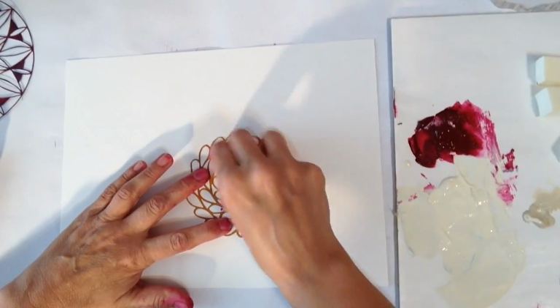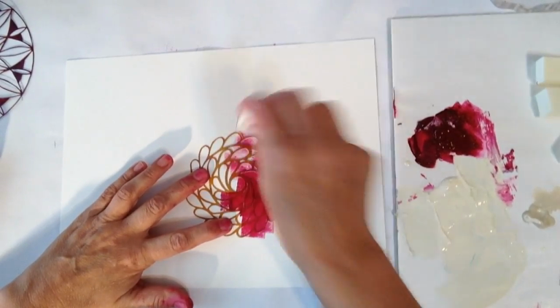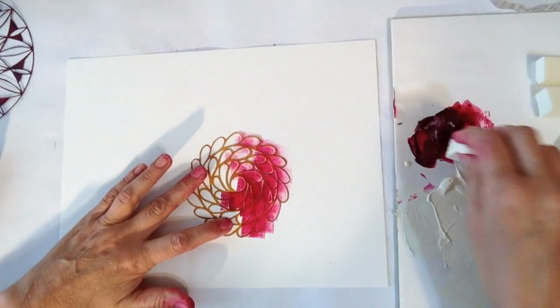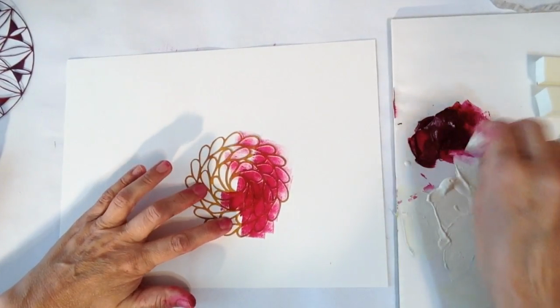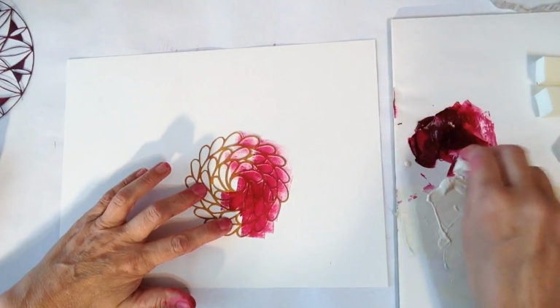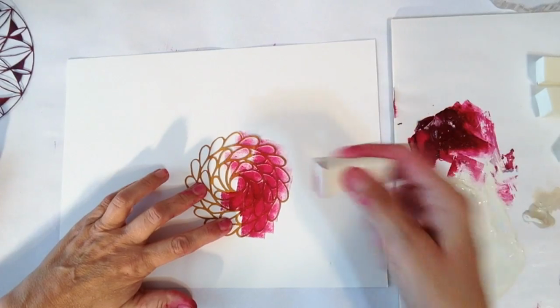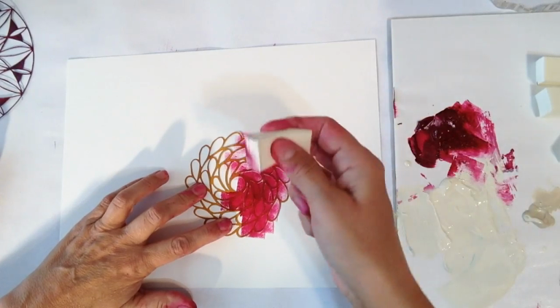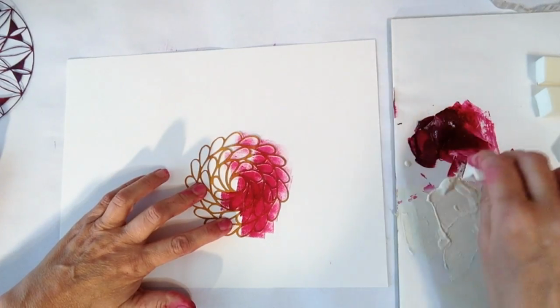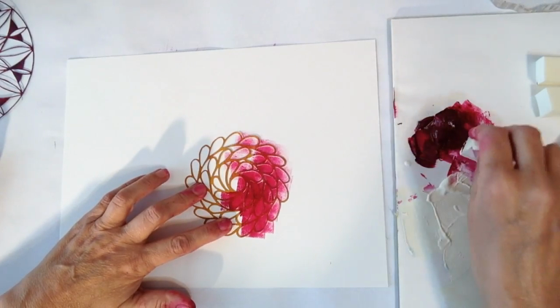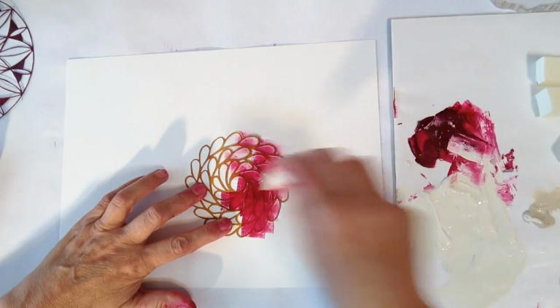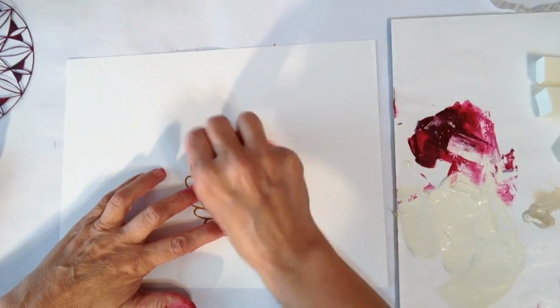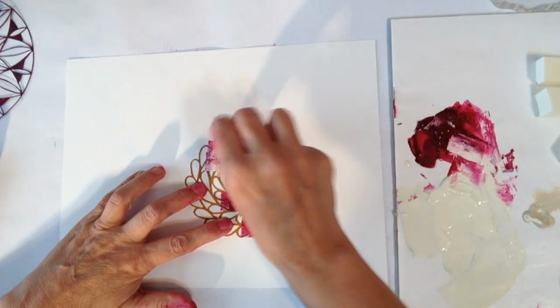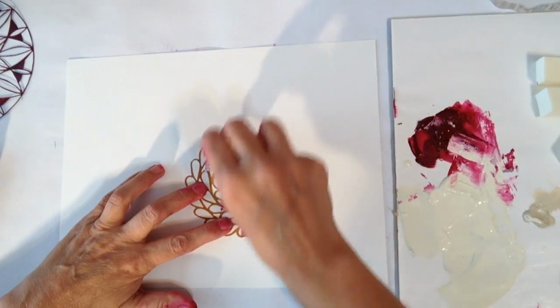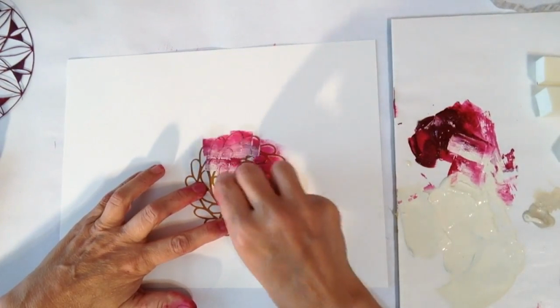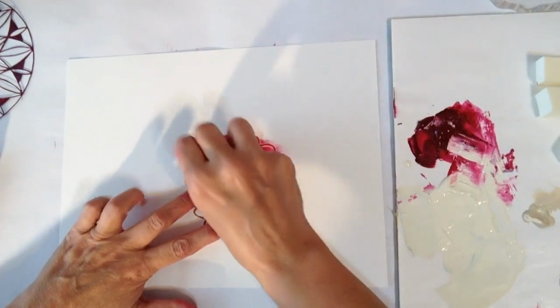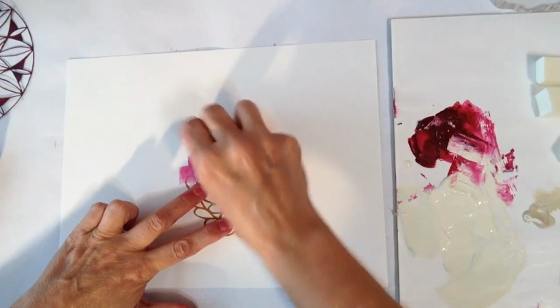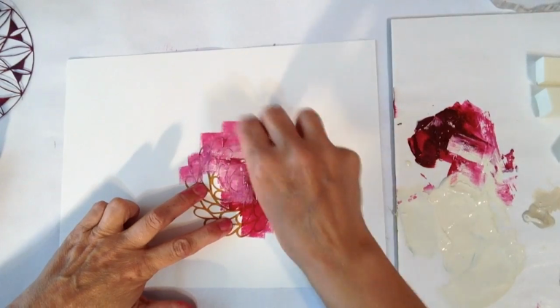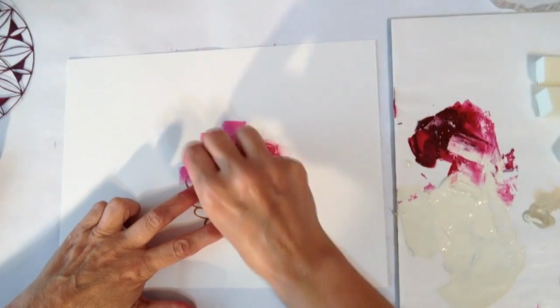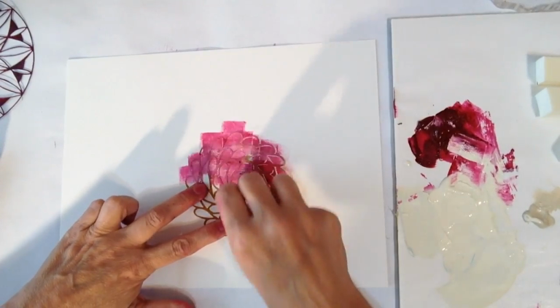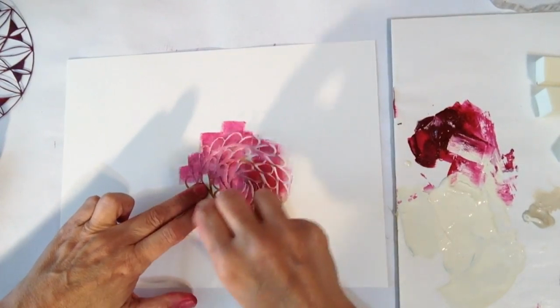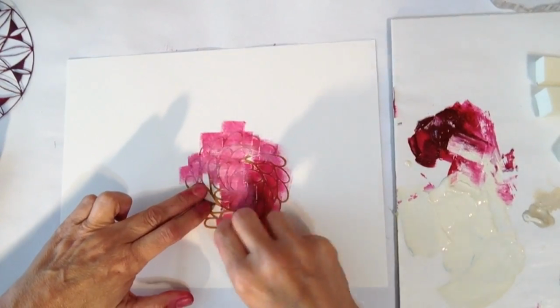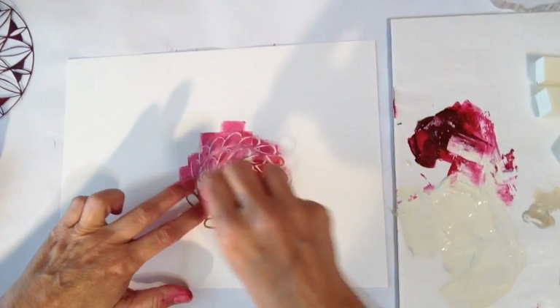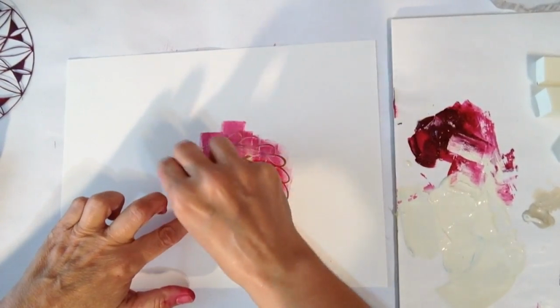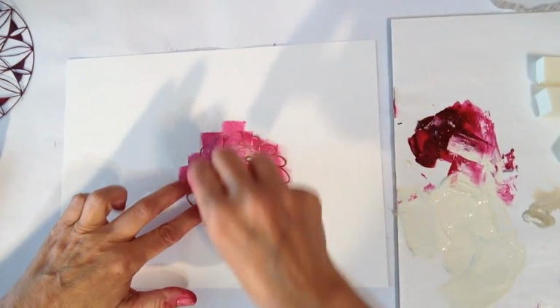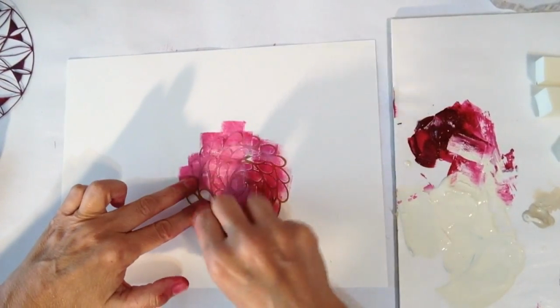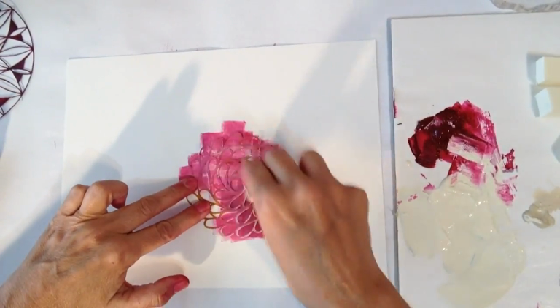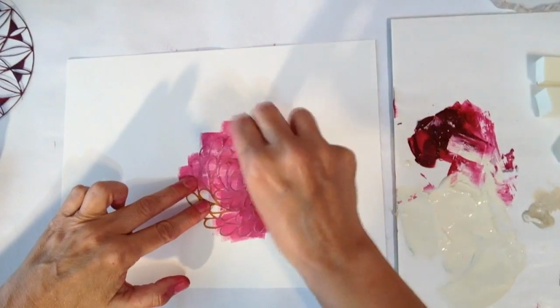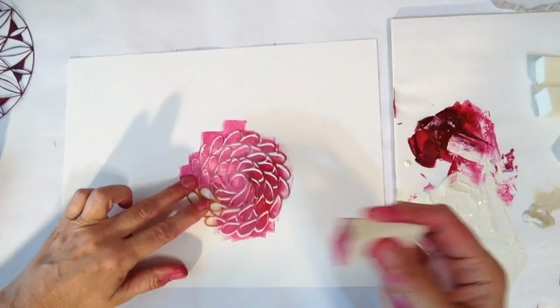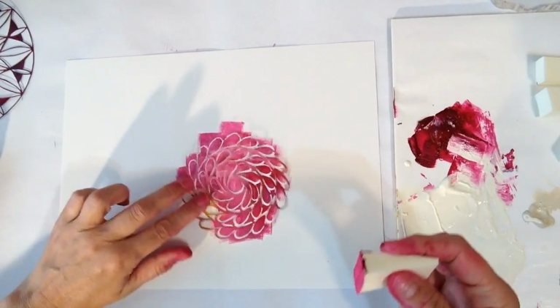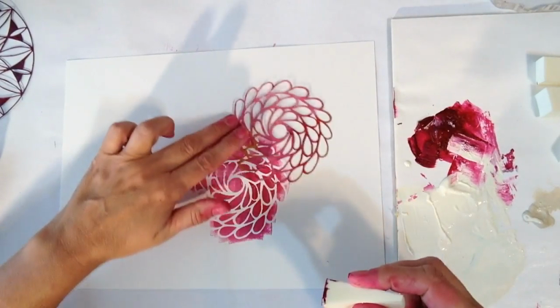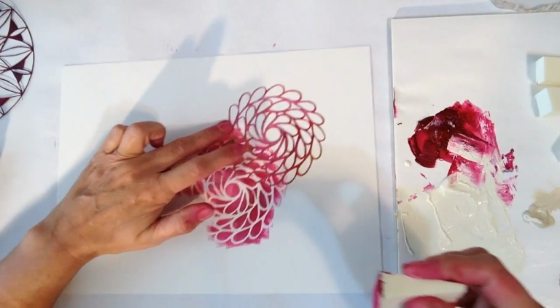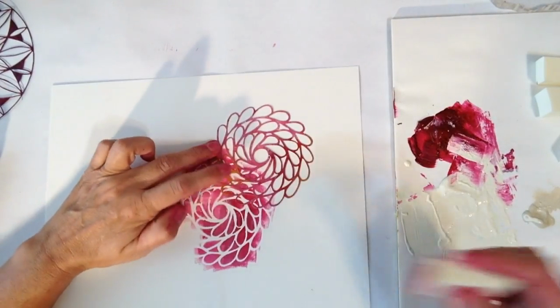Of course not too much paint — I'll stick it in both colors at the same time and just keep stenciling. I don't even do the whole stencil, so then I move it over.